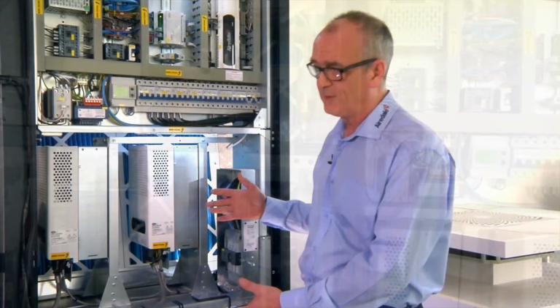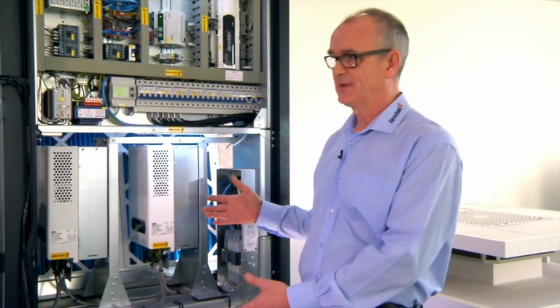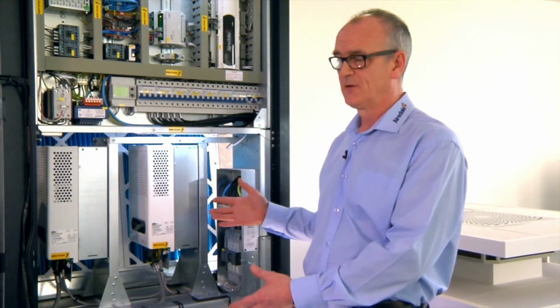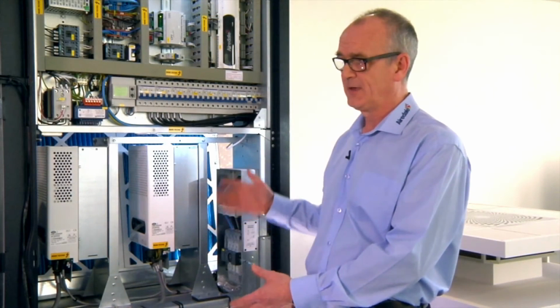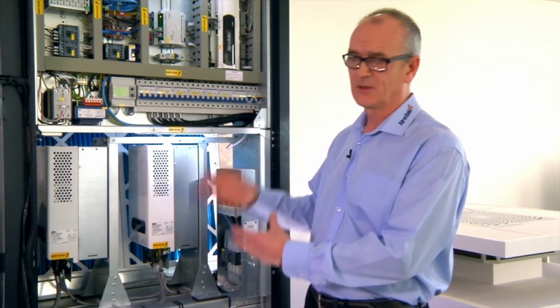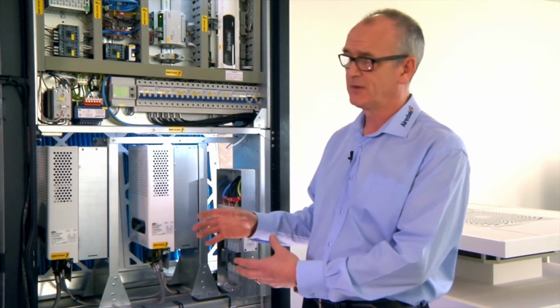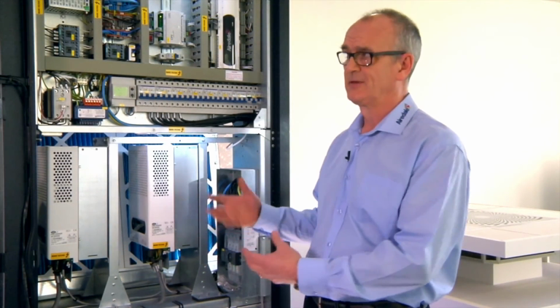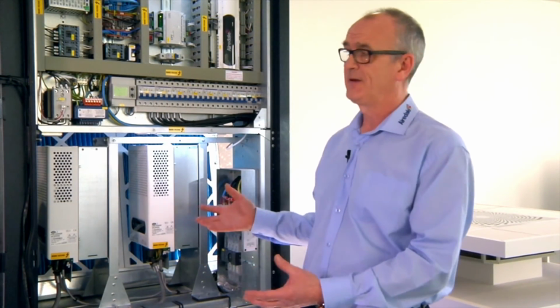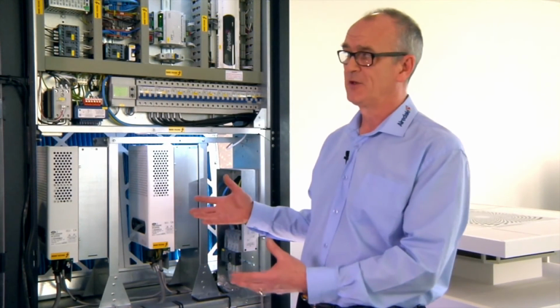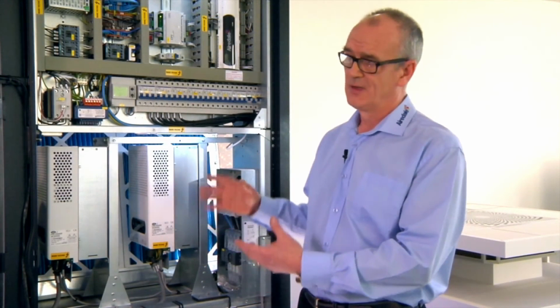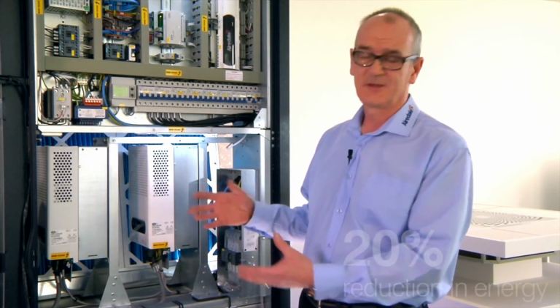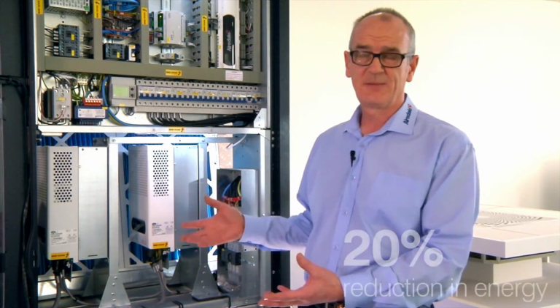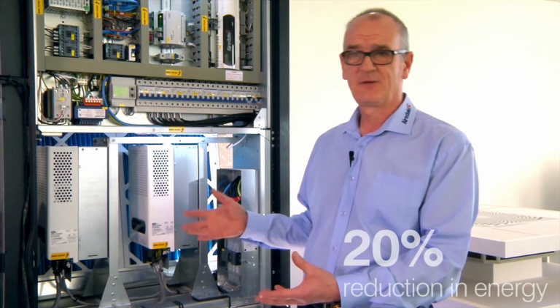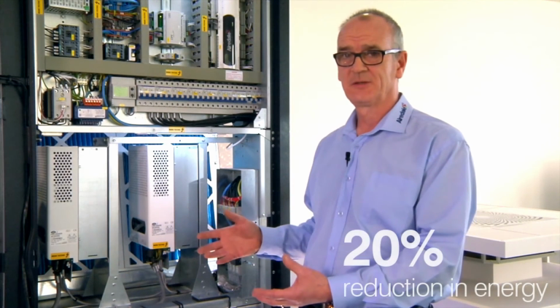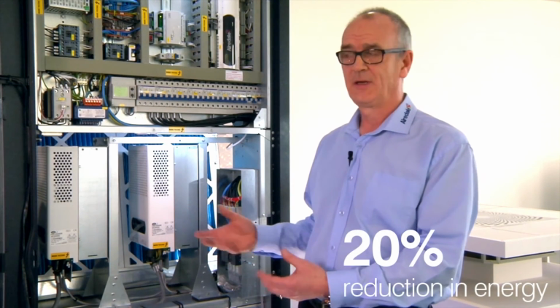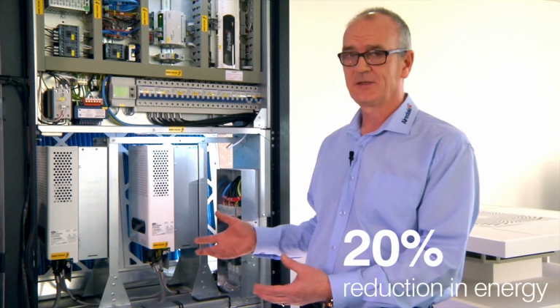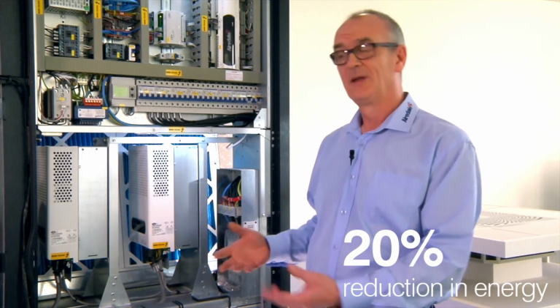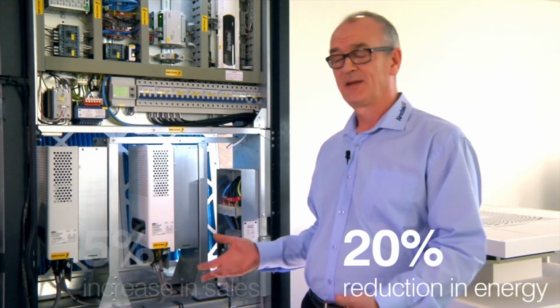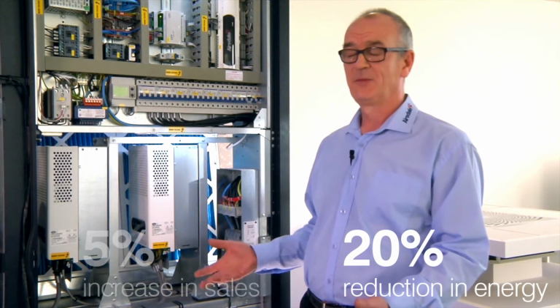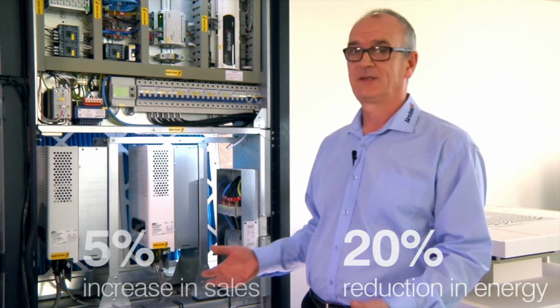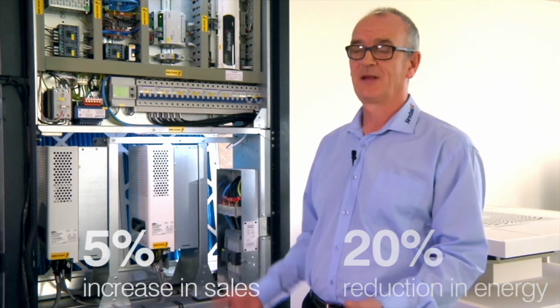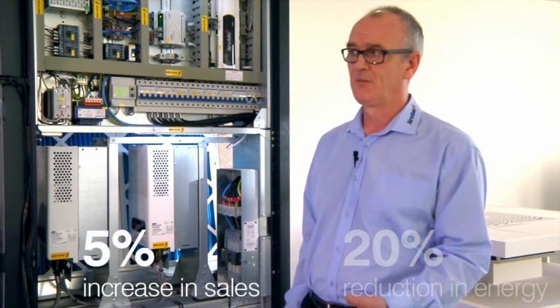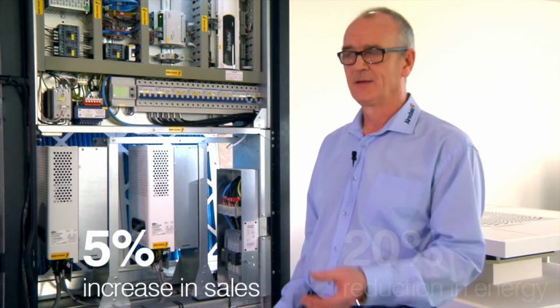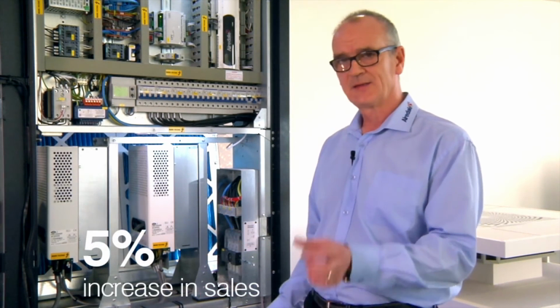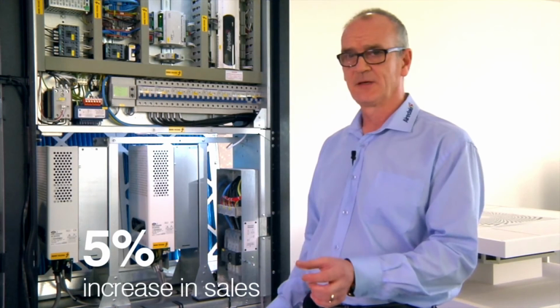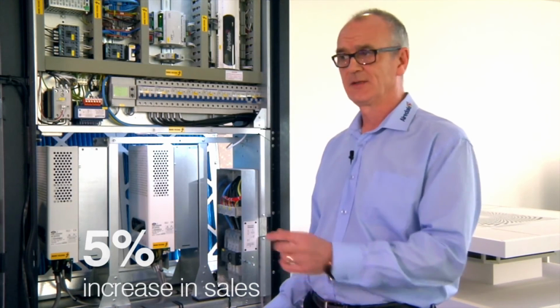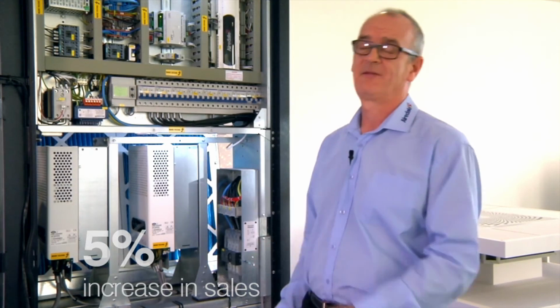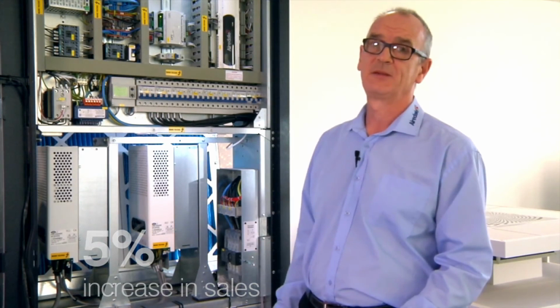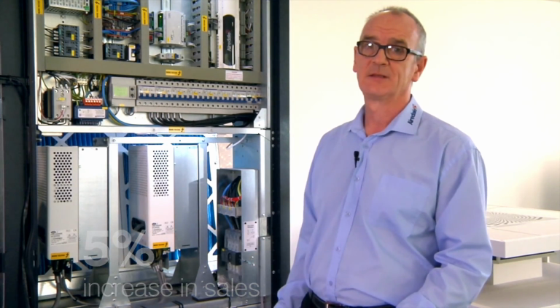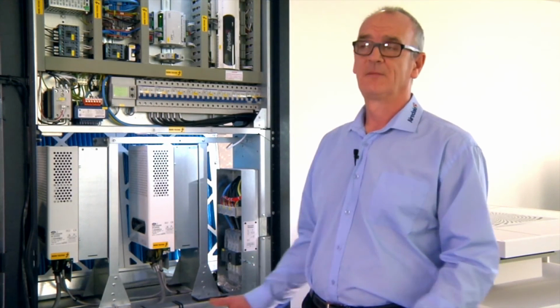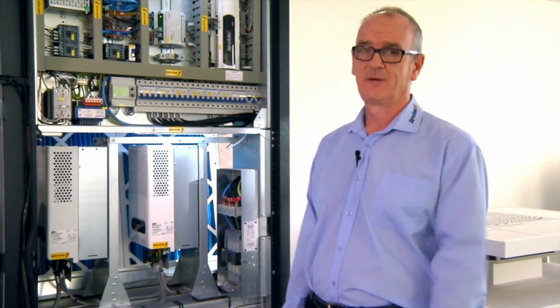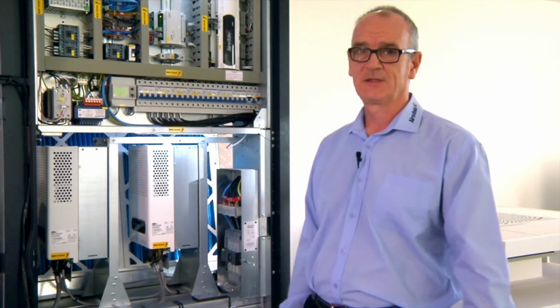If we look at taking all these into consideration, figures show that a 20% reduction in energy can, at some businesses, have the same bottom line sales increase as about 5%. Thank you very much for your time.